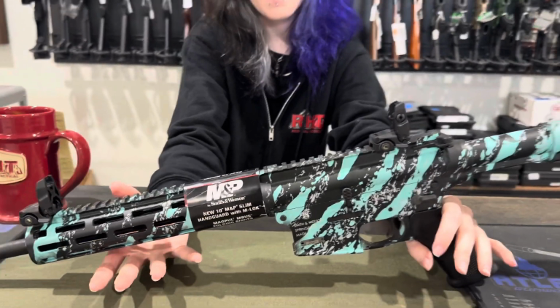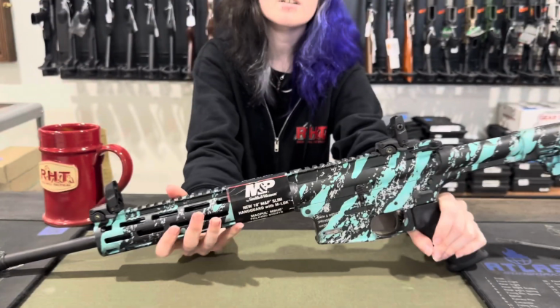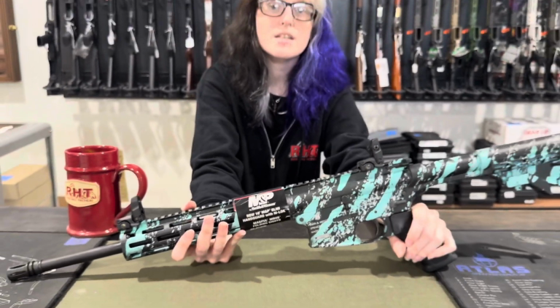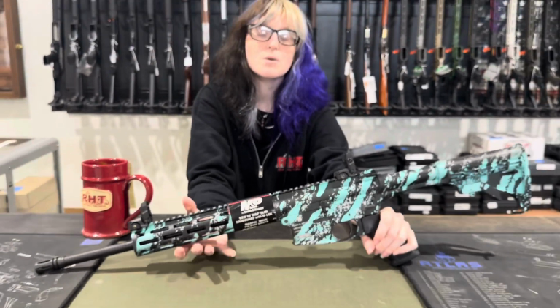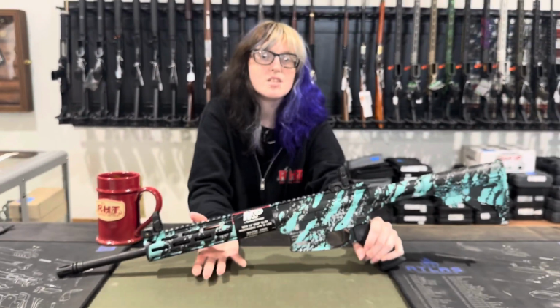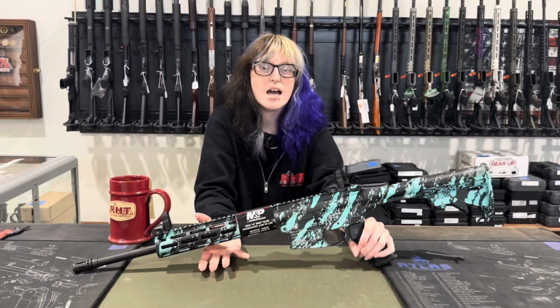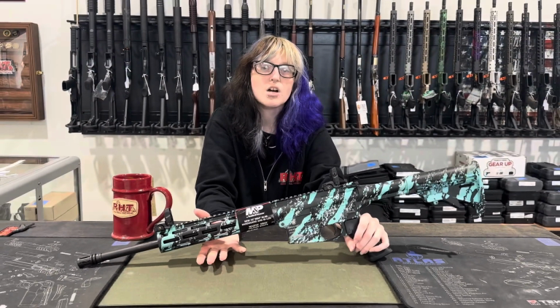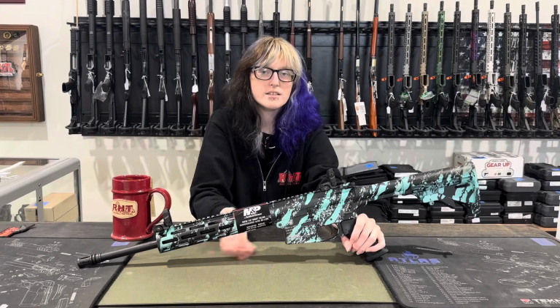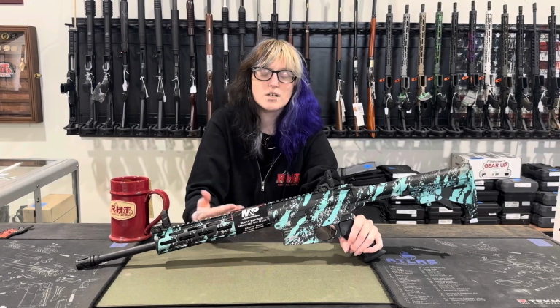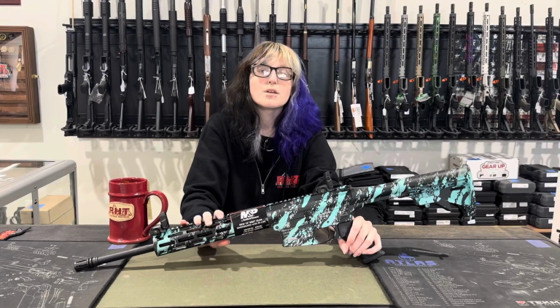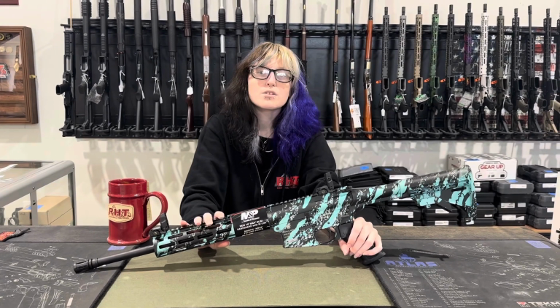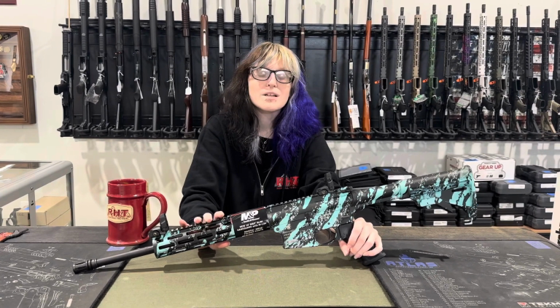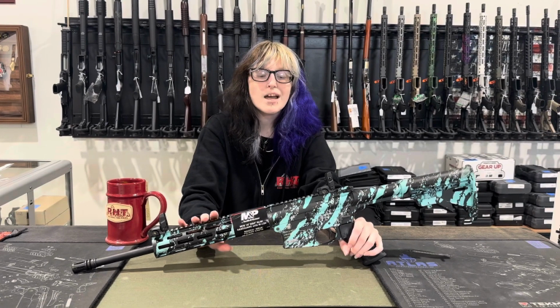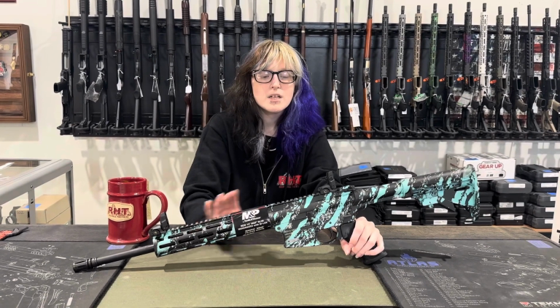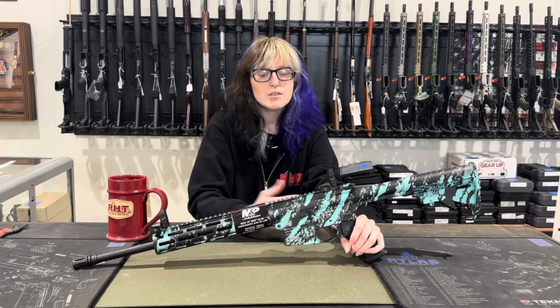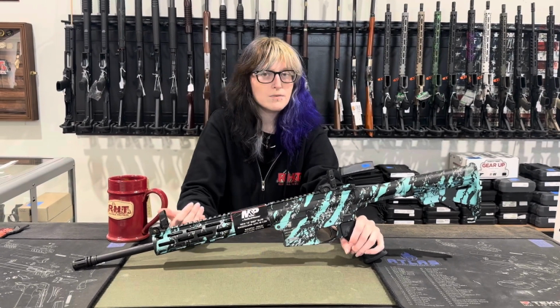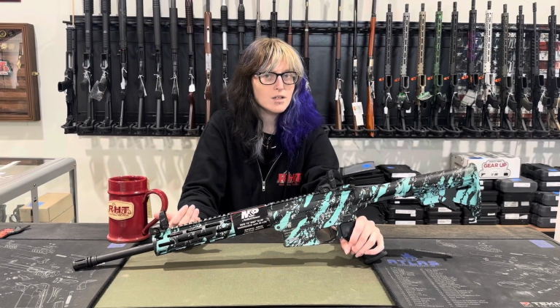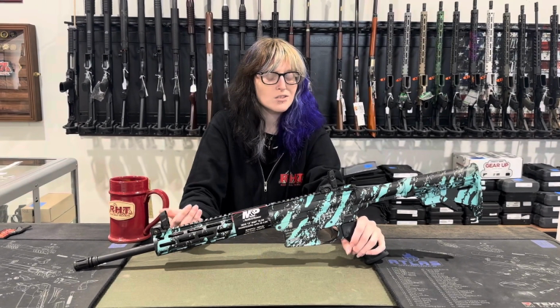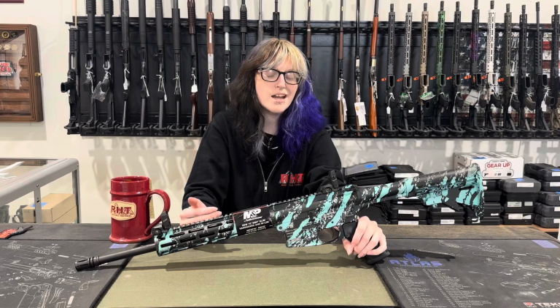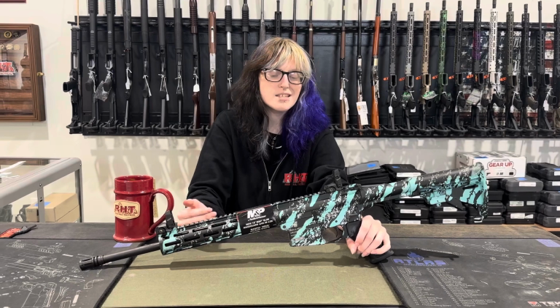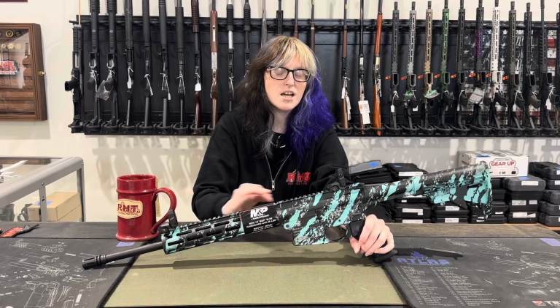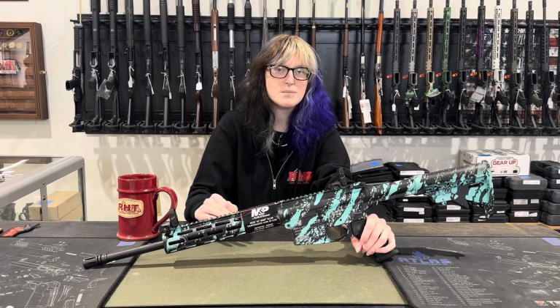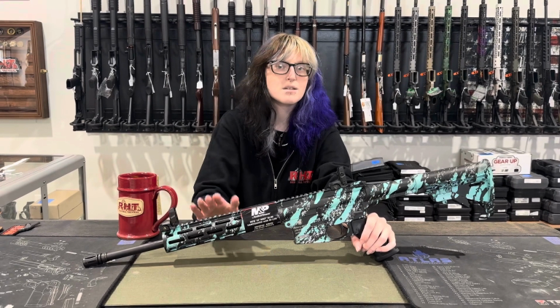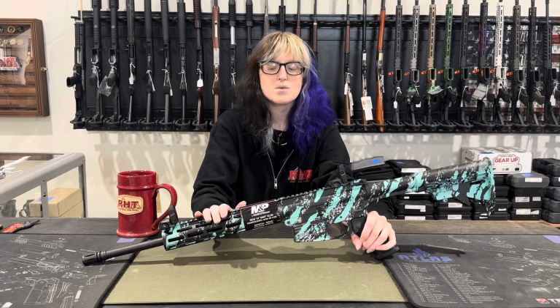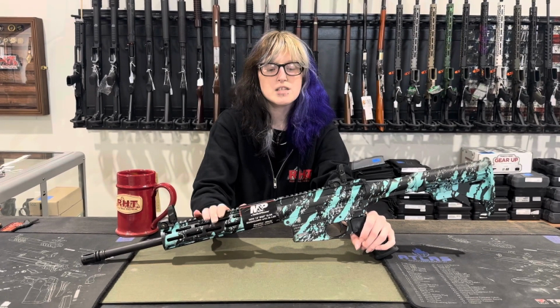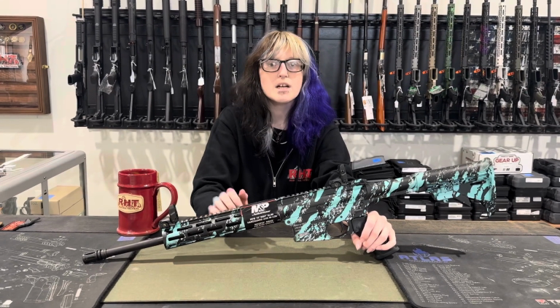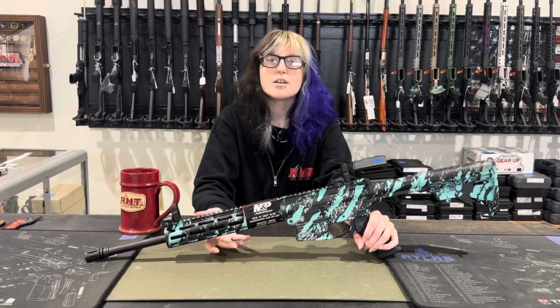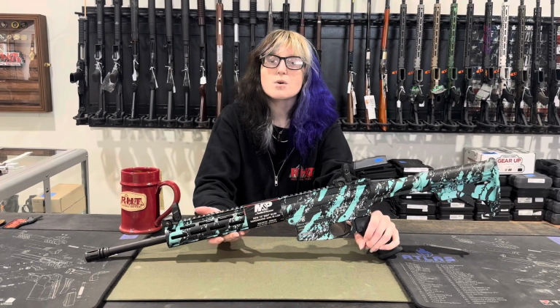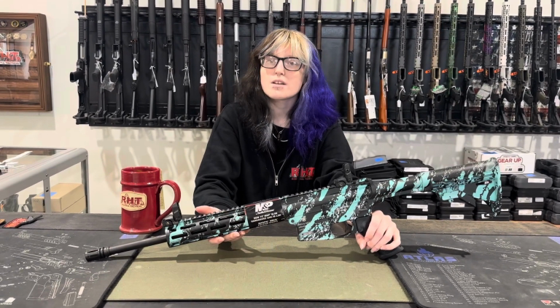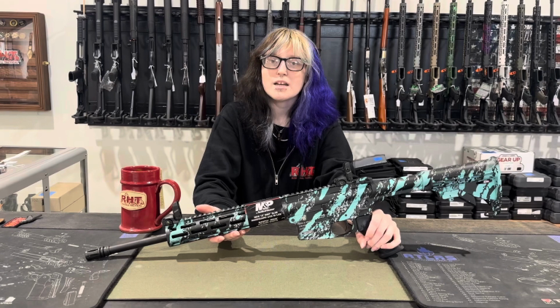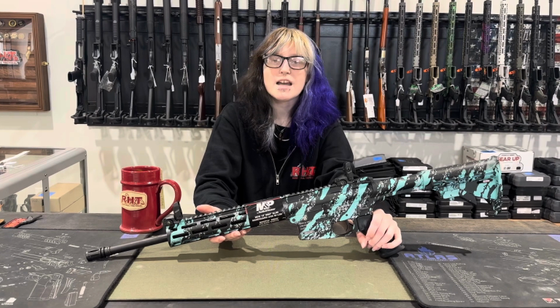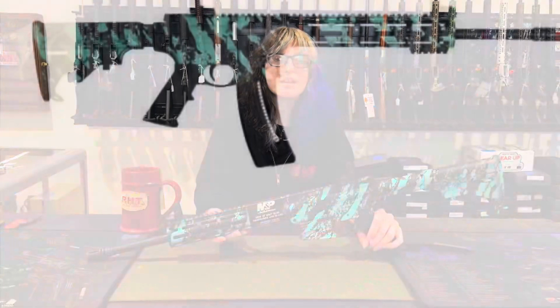You can come in to purchase this at our store at 13024 Pennsylvania Avenue. If you are not a Maryland resident, any state that touches Maryland can purchase rifles in store. You can also order this online at redhilltactical.com.